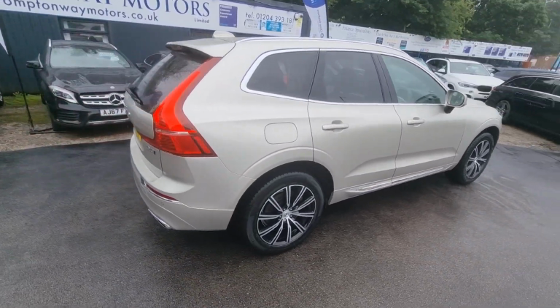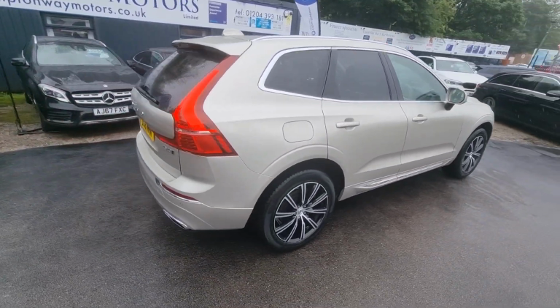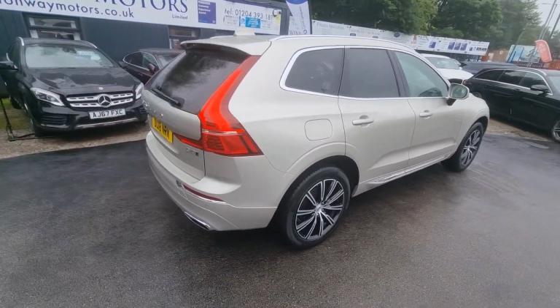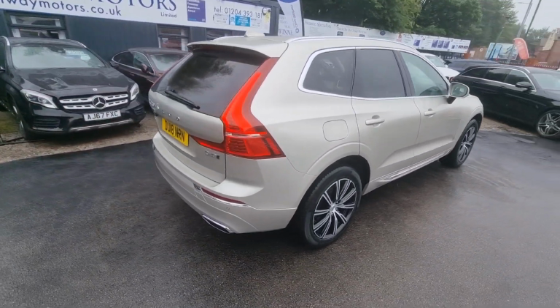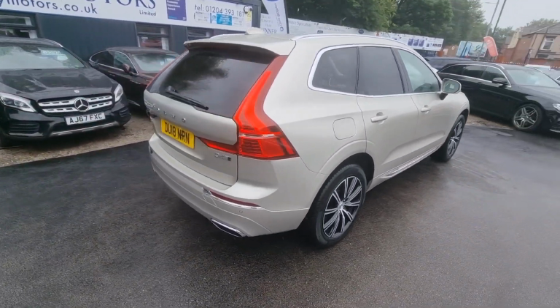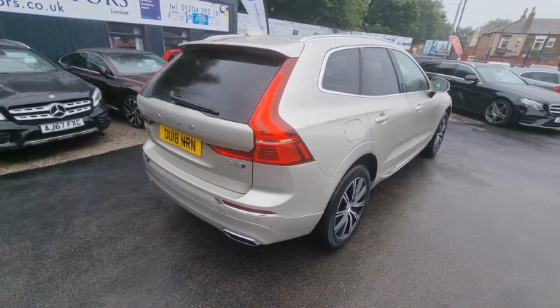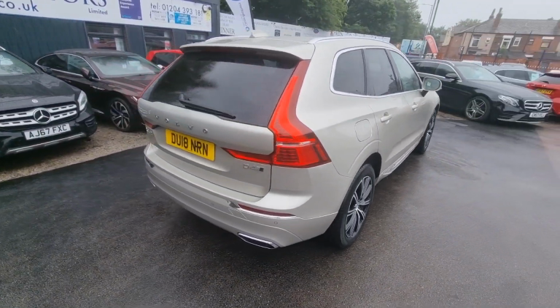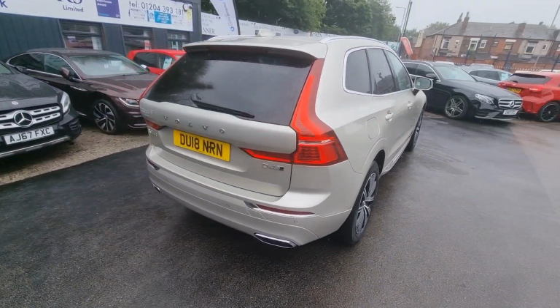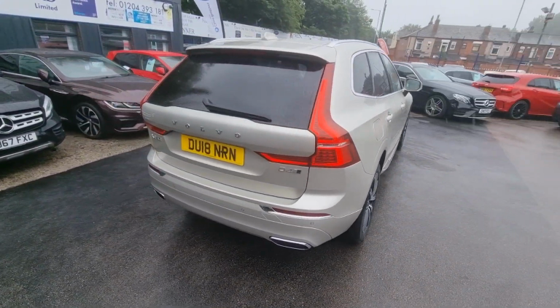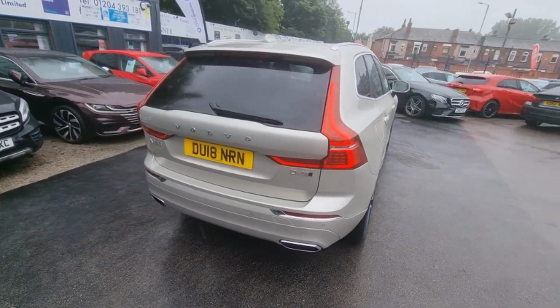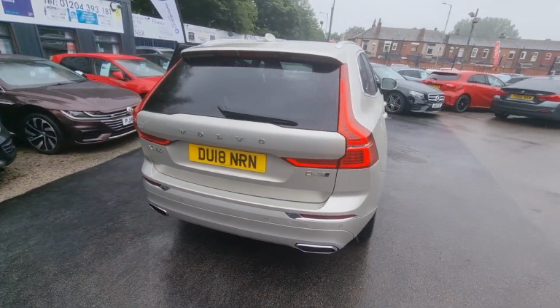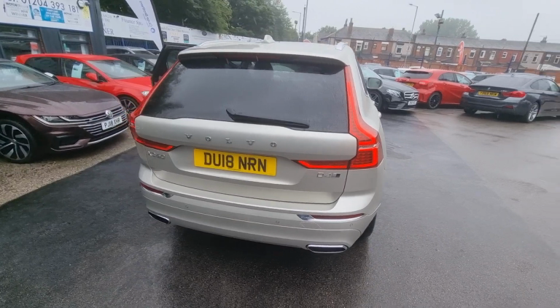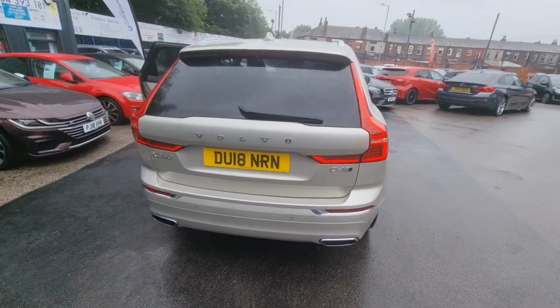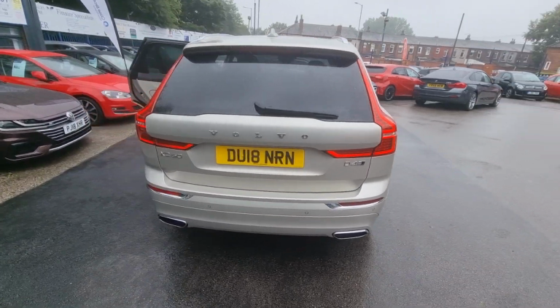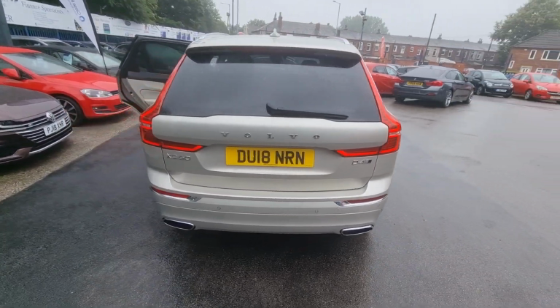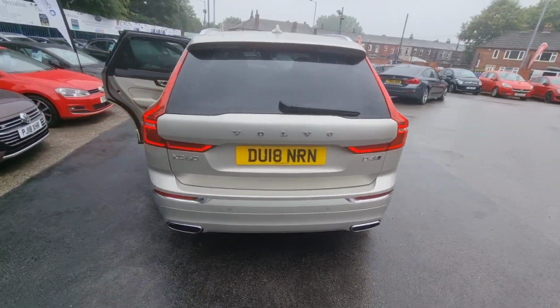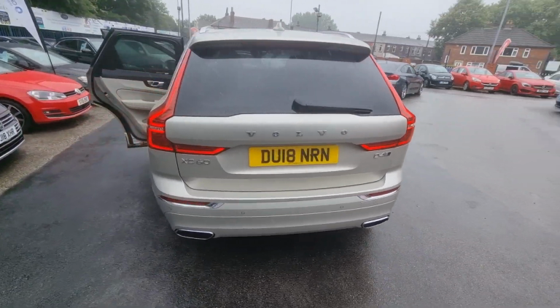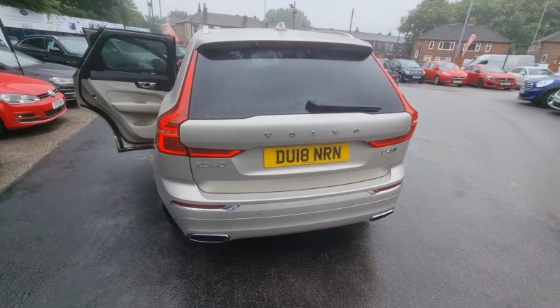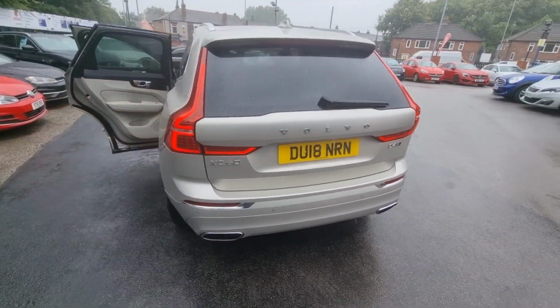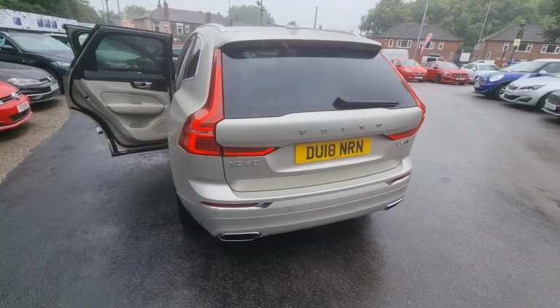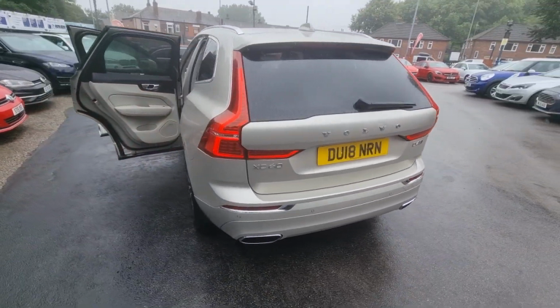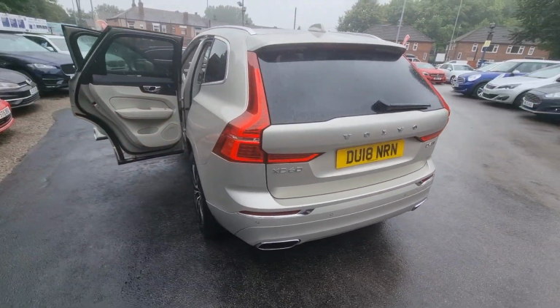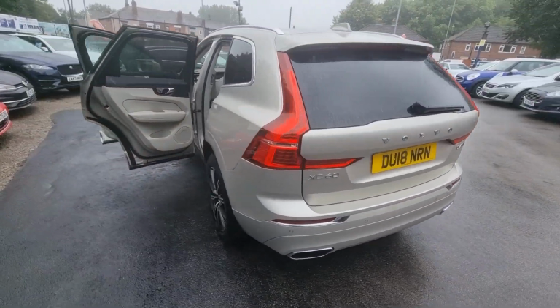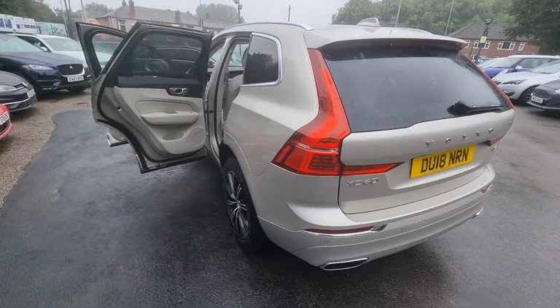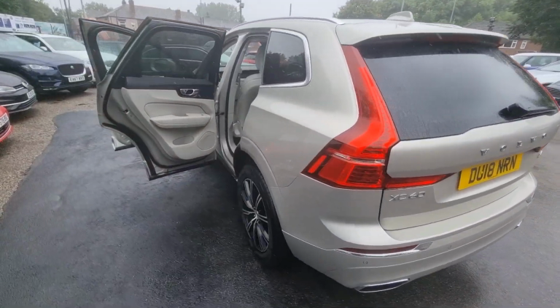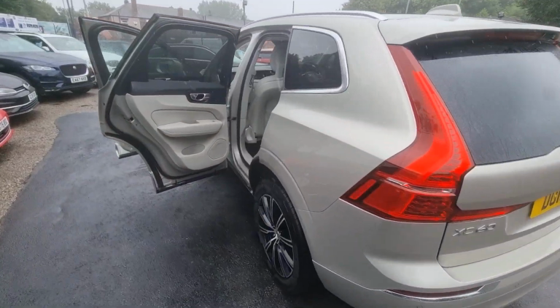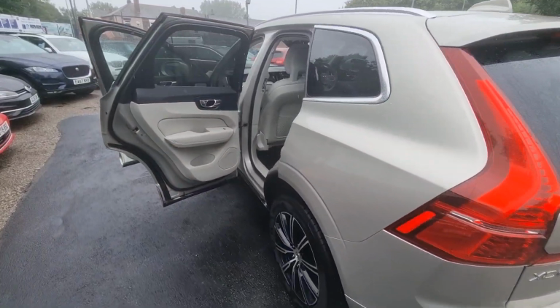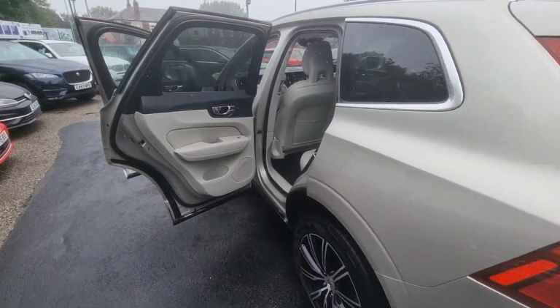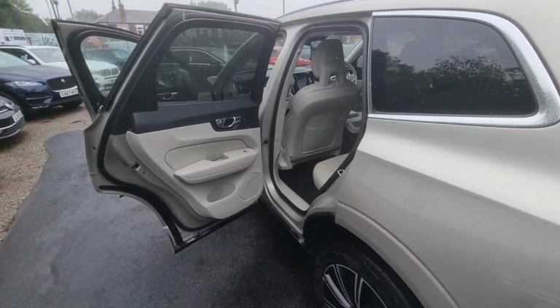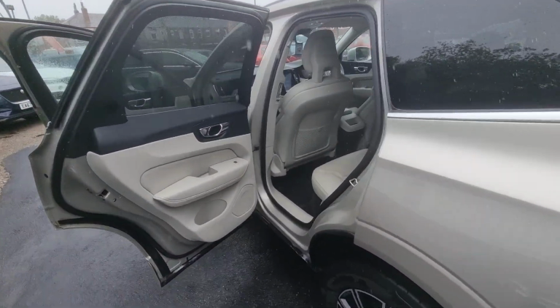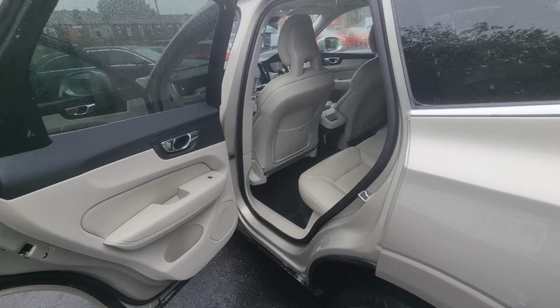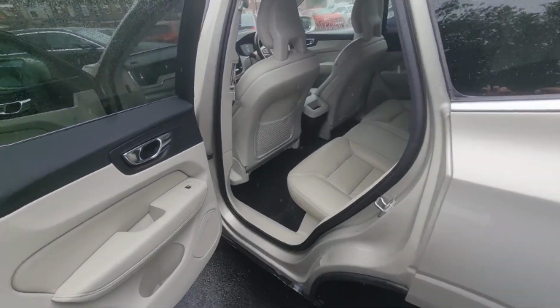Hi everyone, it's Braden at Cromptoway Motors and this is our latest arrival. This is a lovely 2018 Volvo XC60.